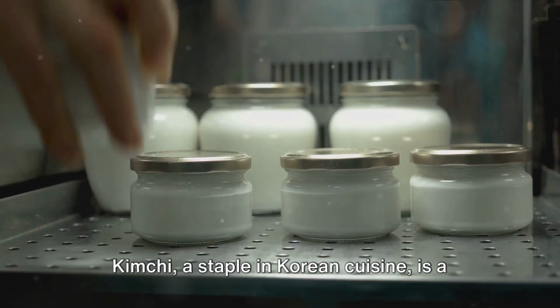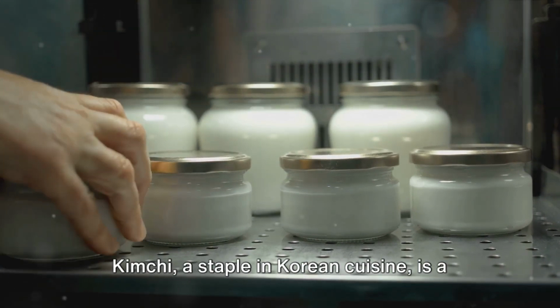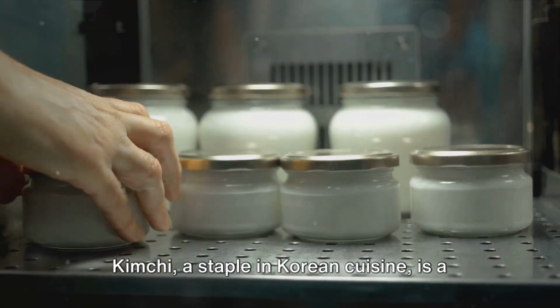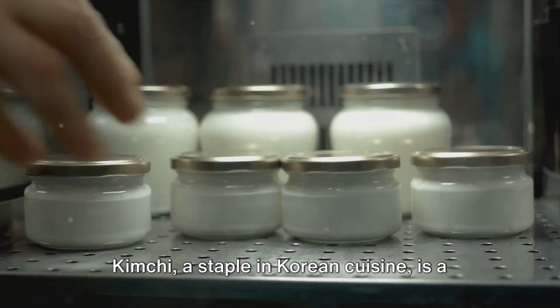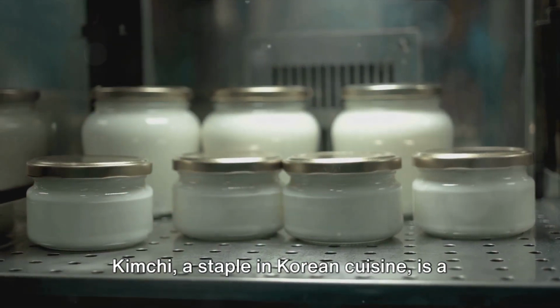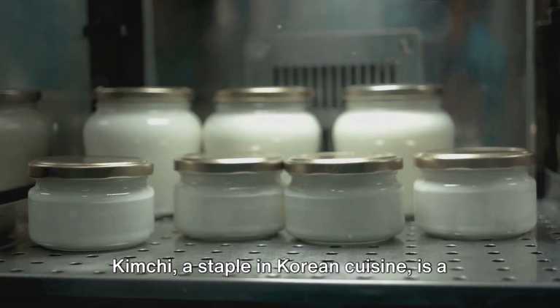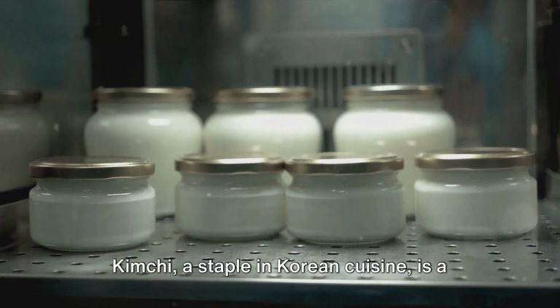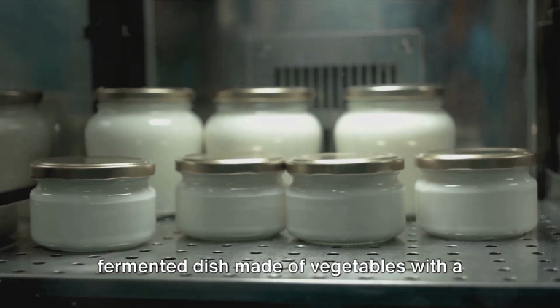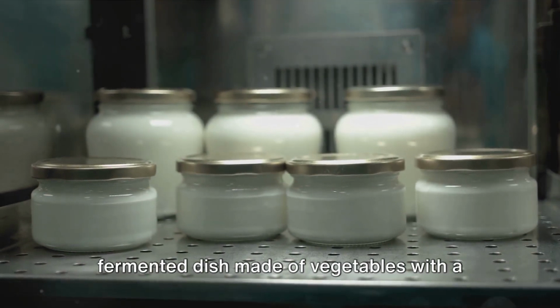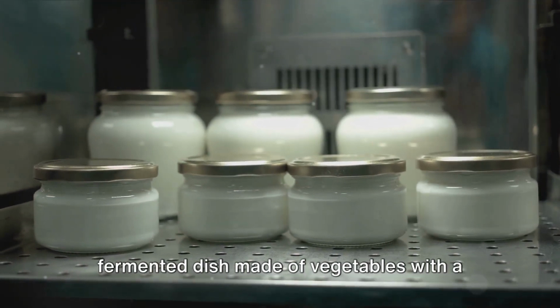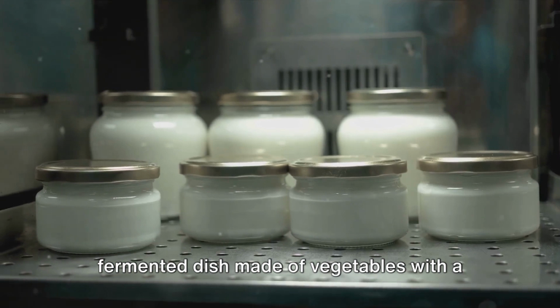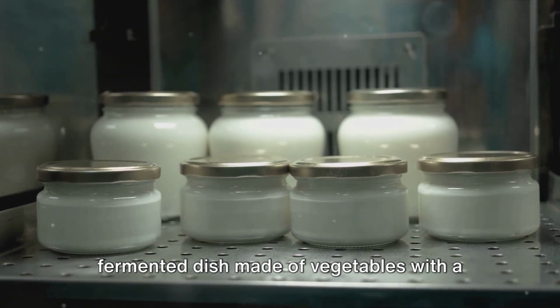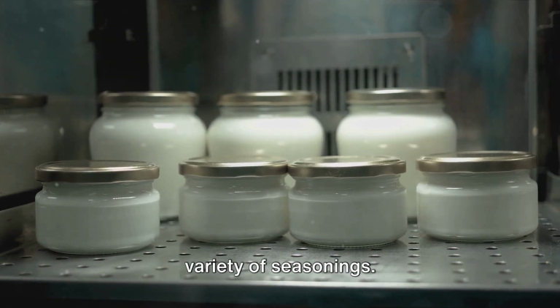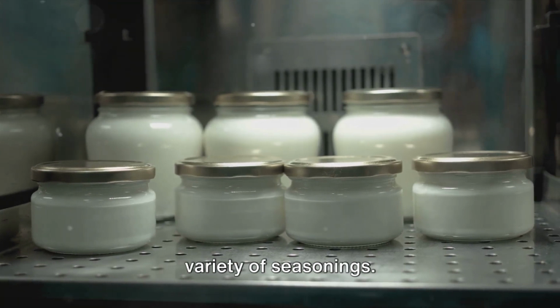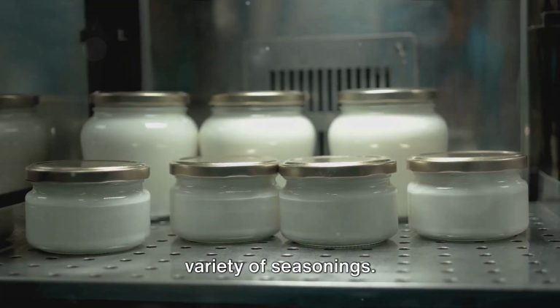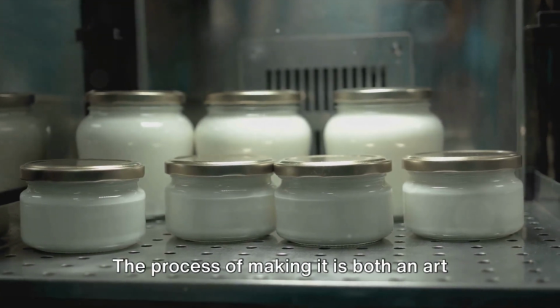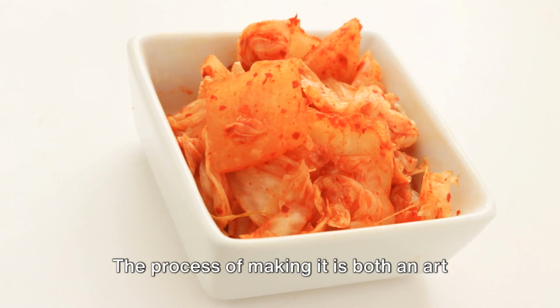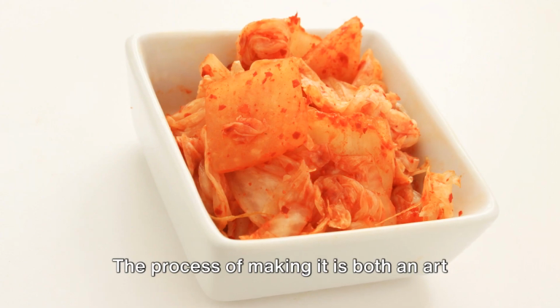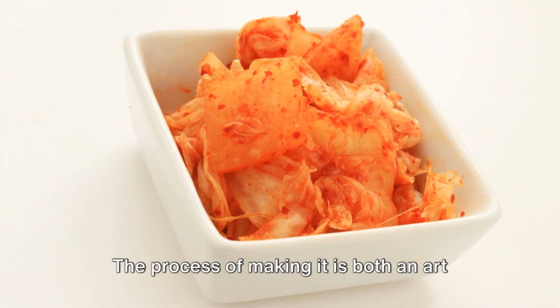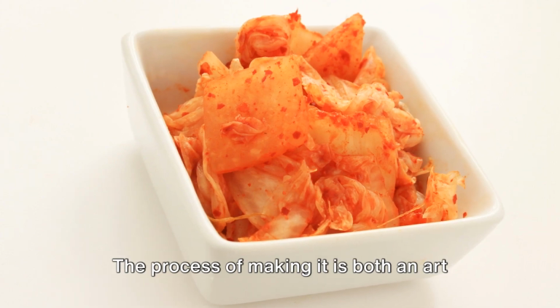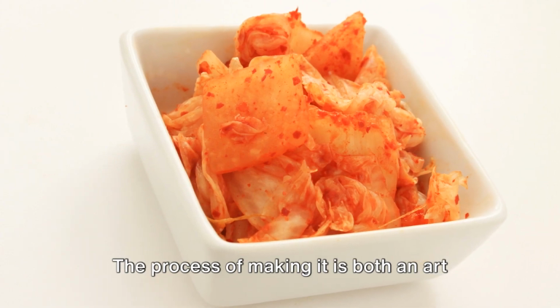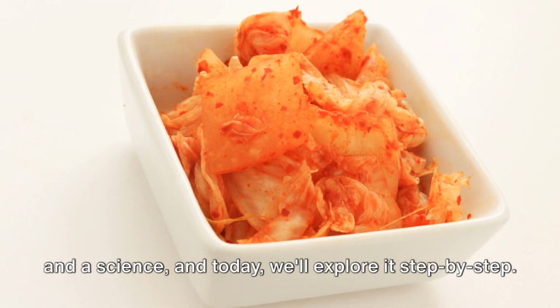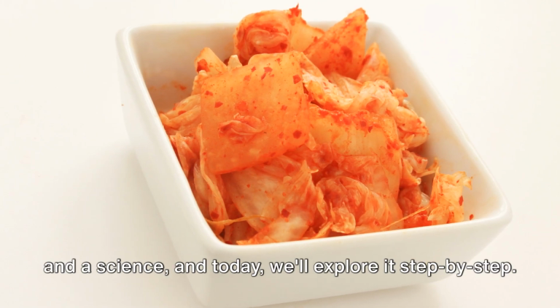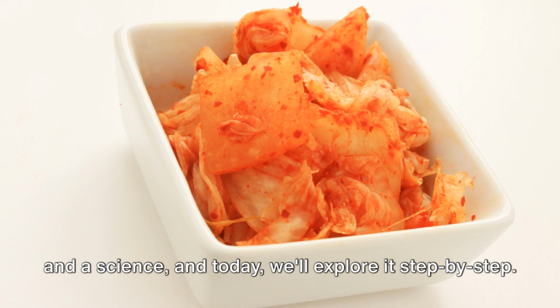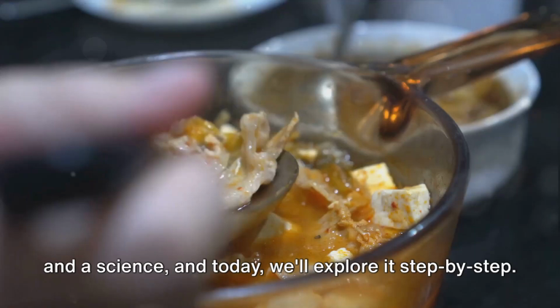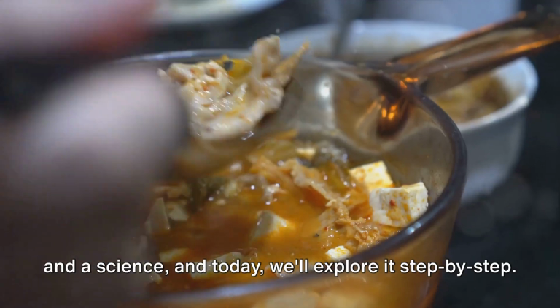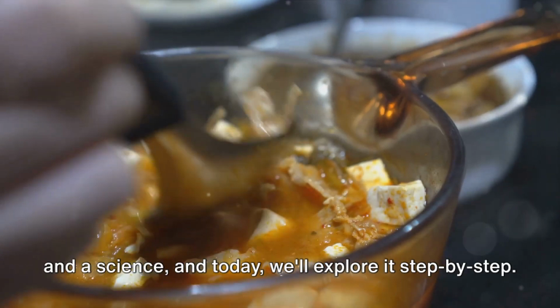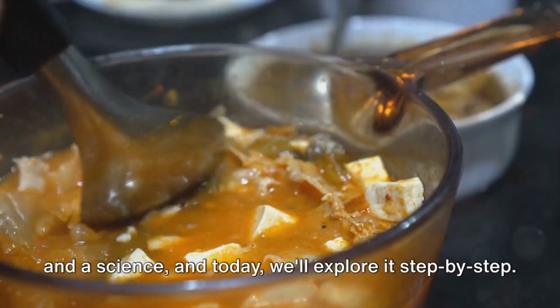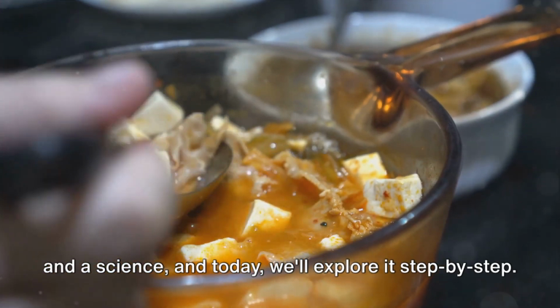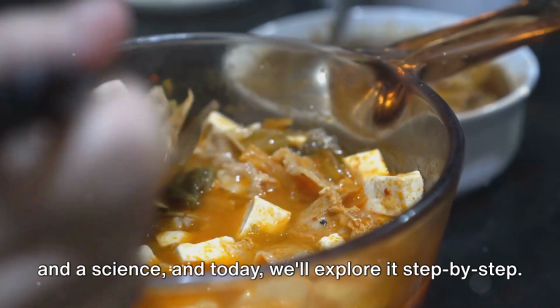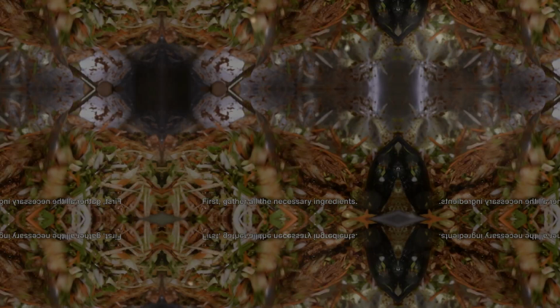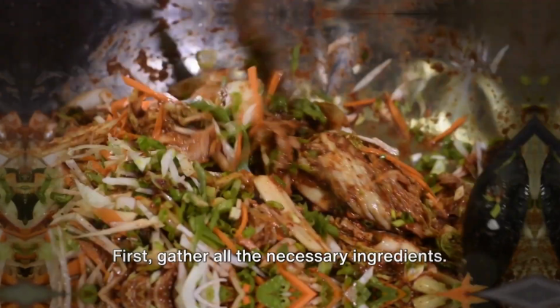Kimchi, a staple in Korean cuisine, is a fermented dish made of vegetables with a variety of seasonings. The process of making it is both an art and a science, and today we'll explore it step by step.